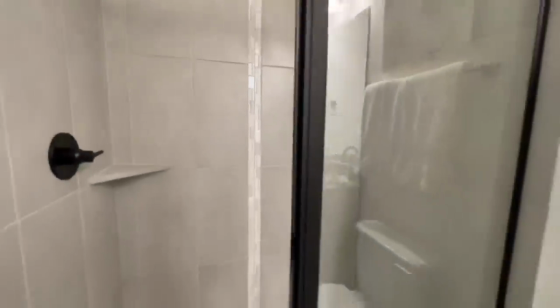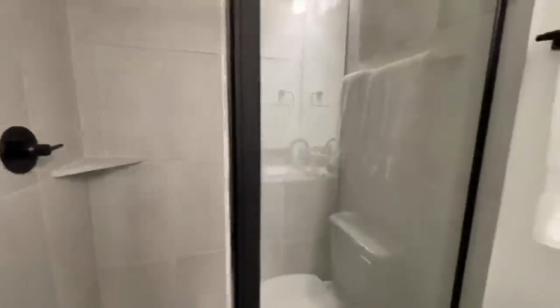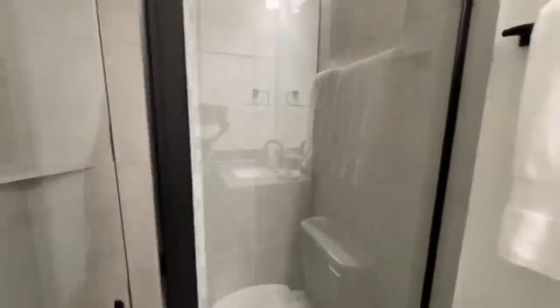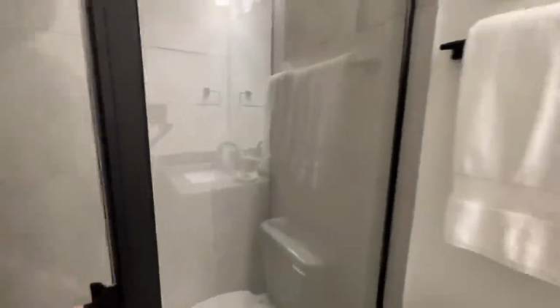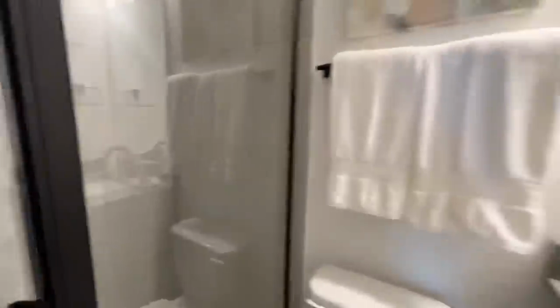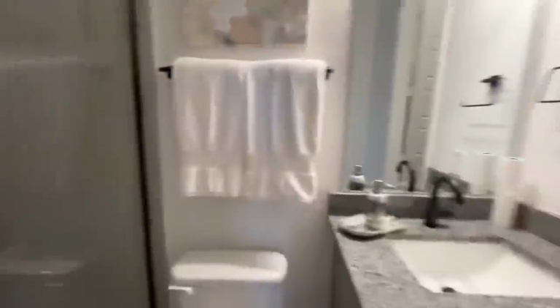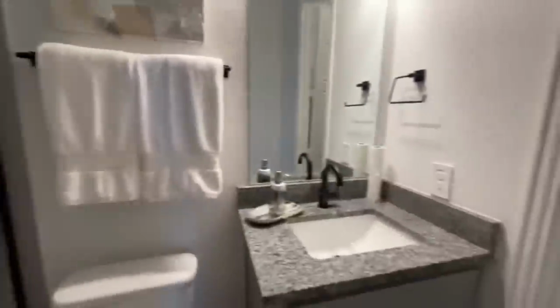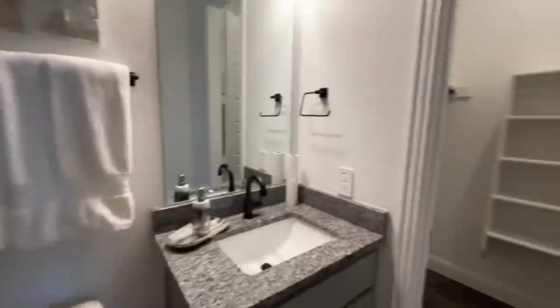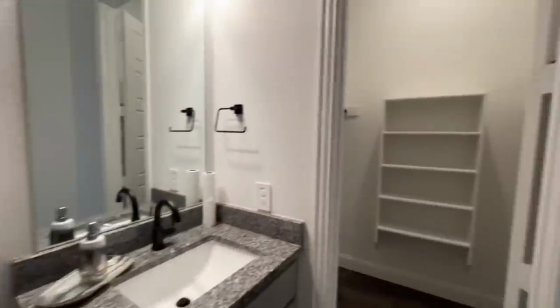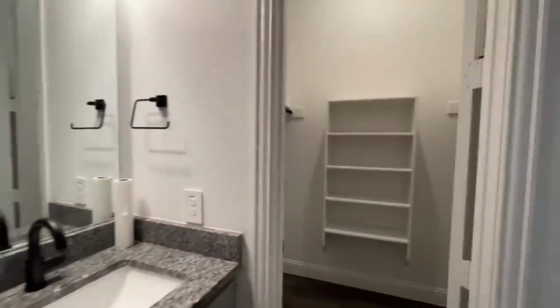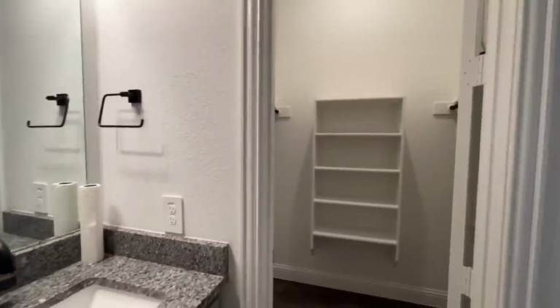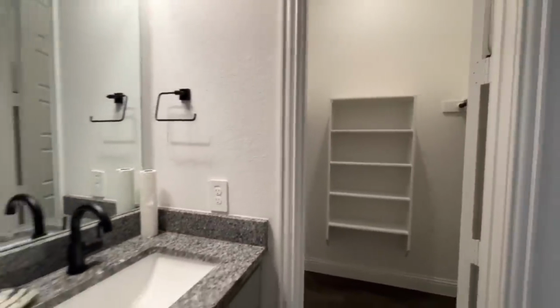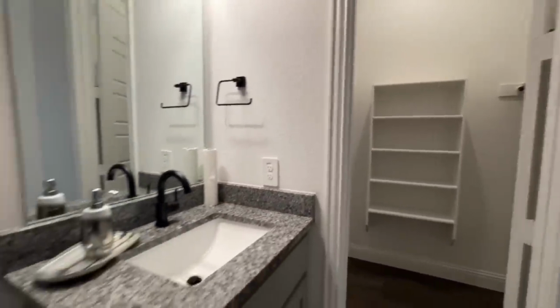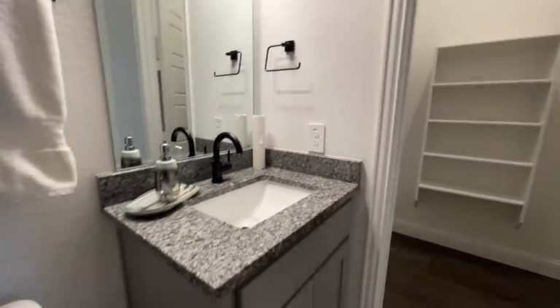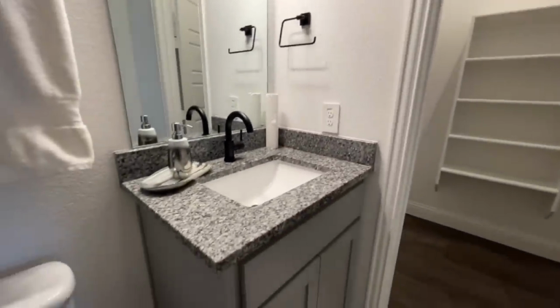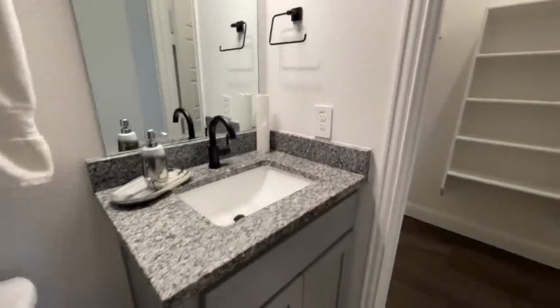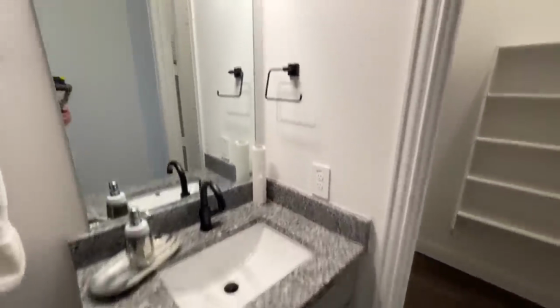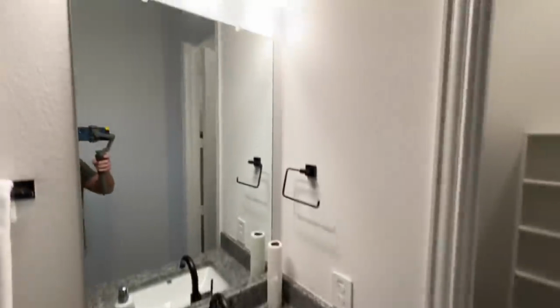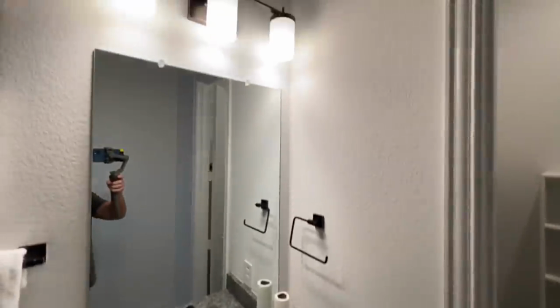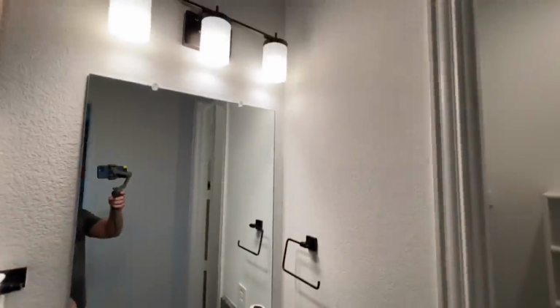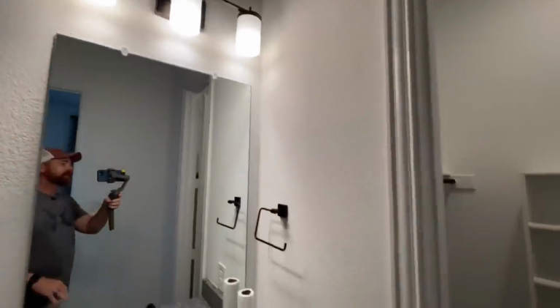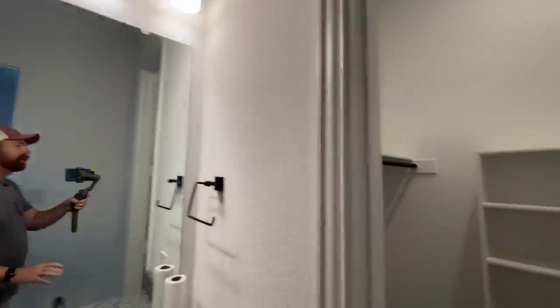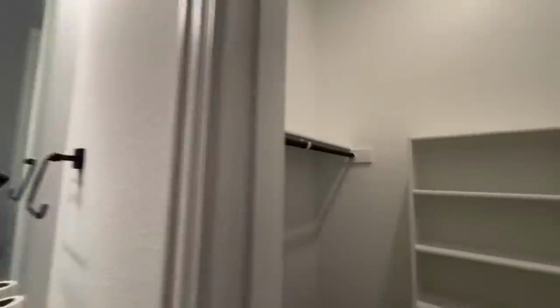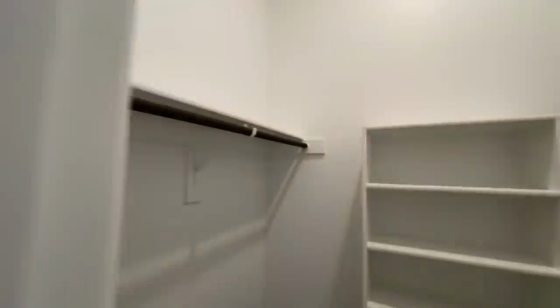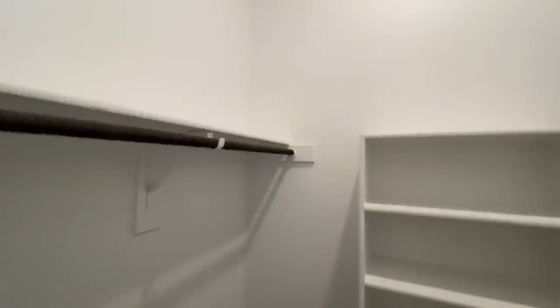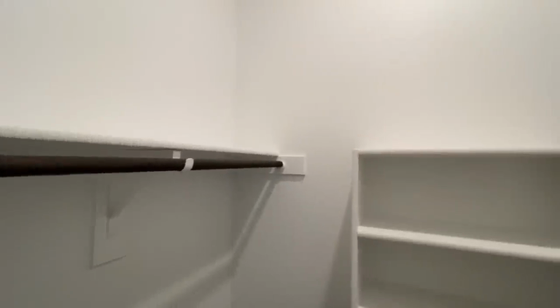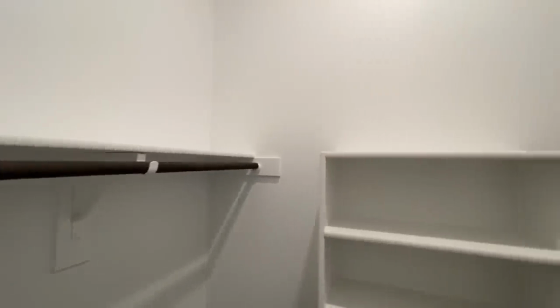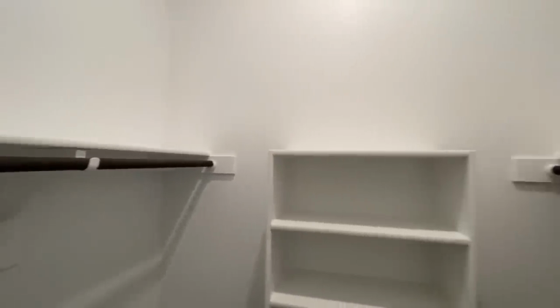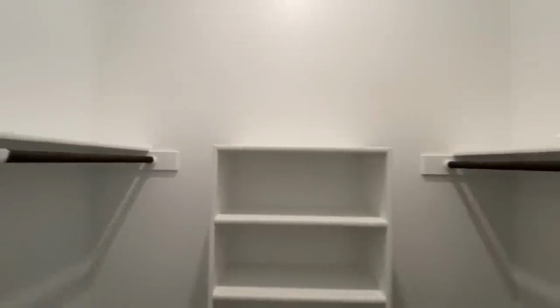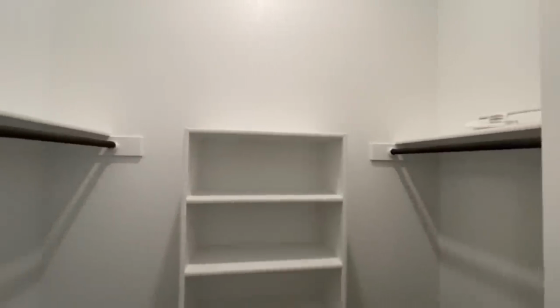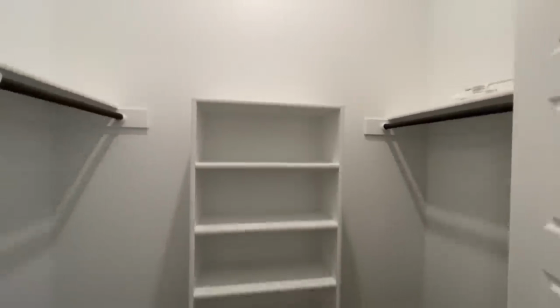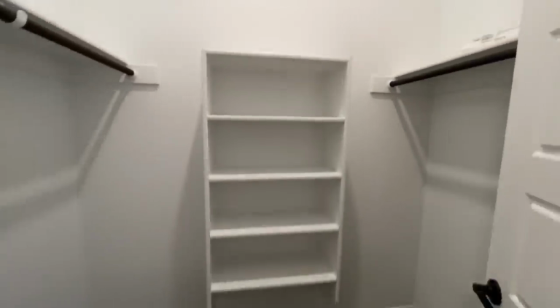This is a junior suite and it's en suite. You've got a single vanity right here, and then you also have a walk-in closet here in the en suite — all on the first floor.